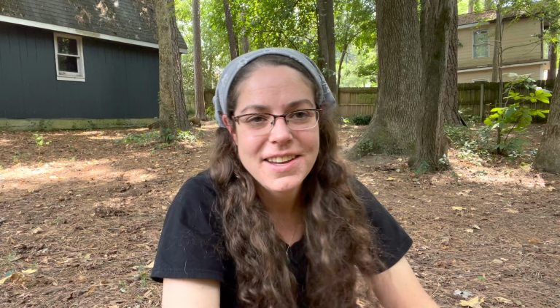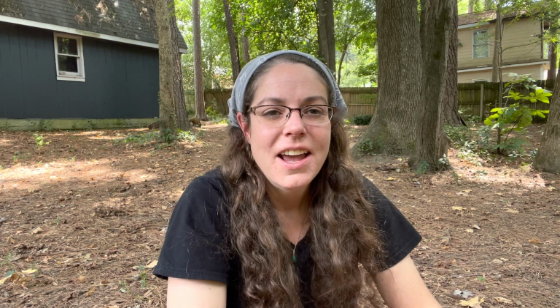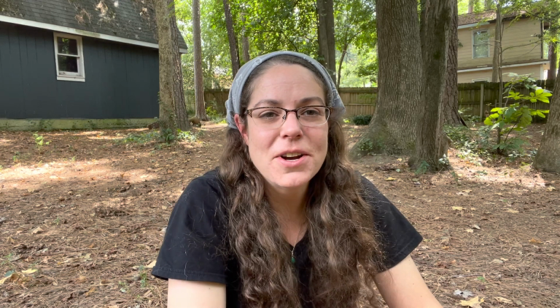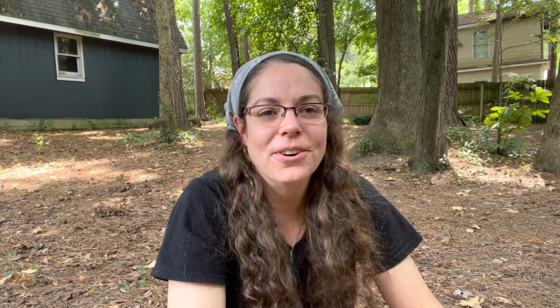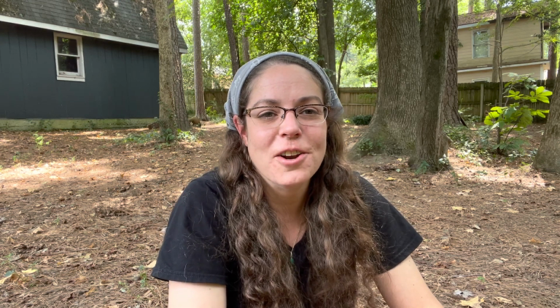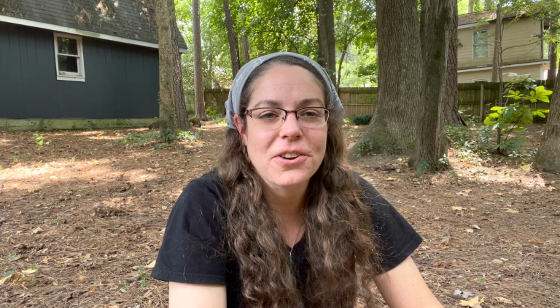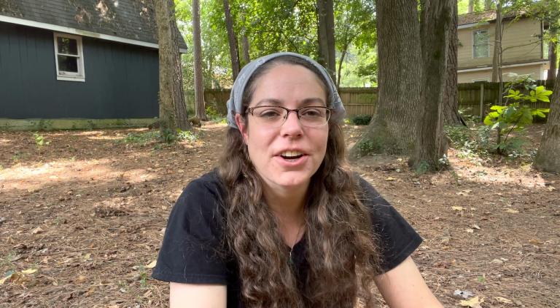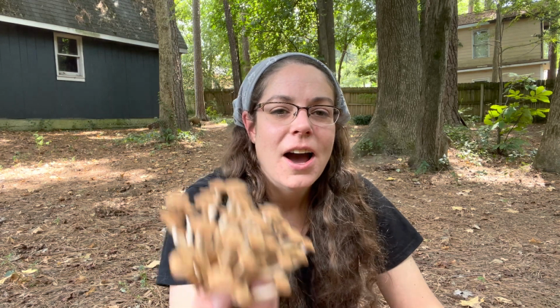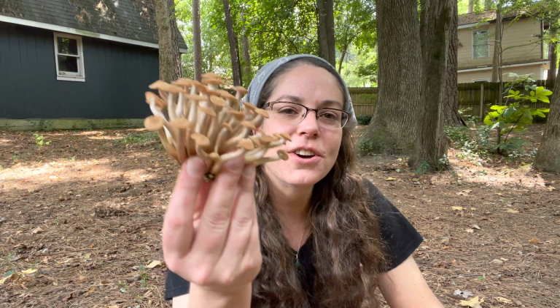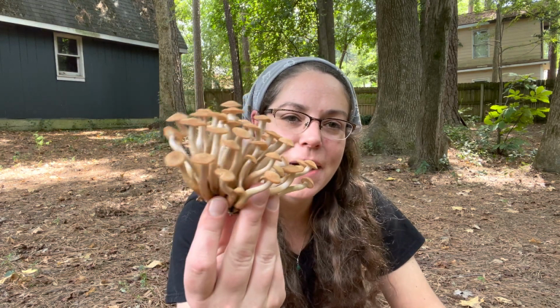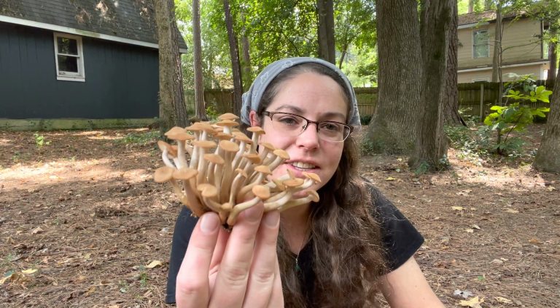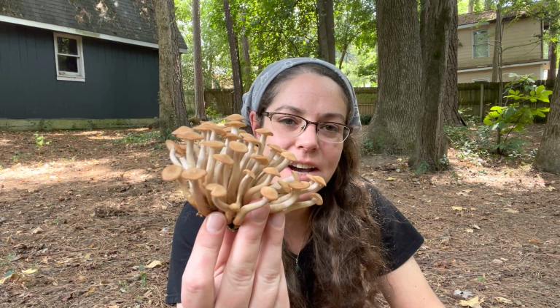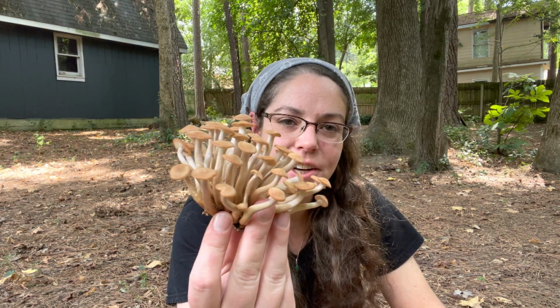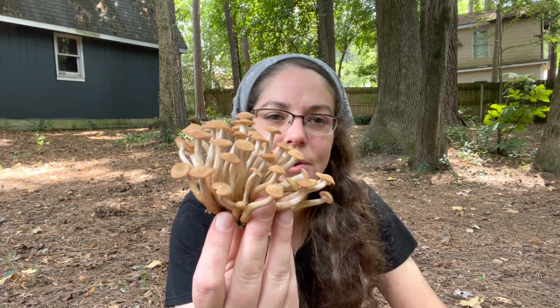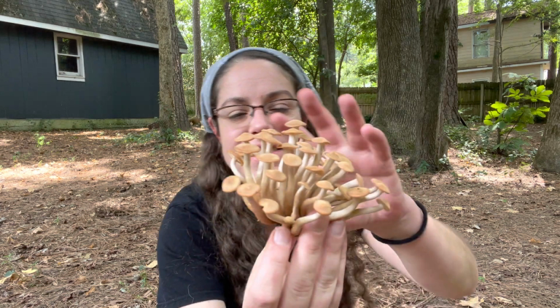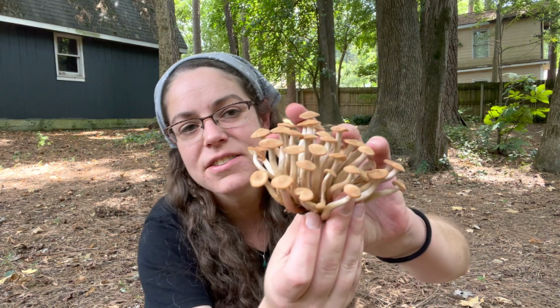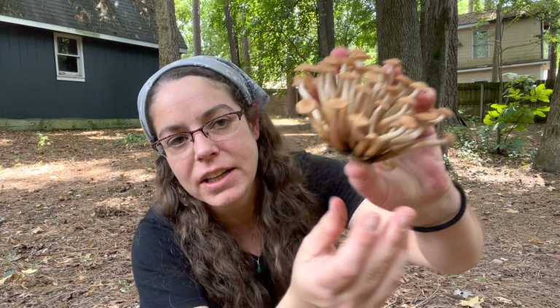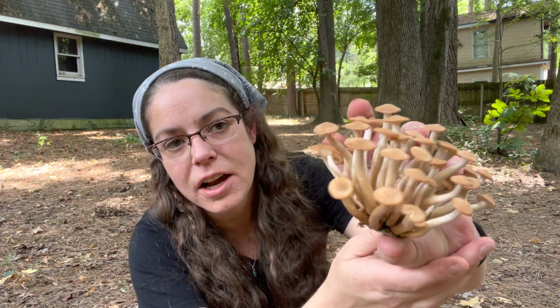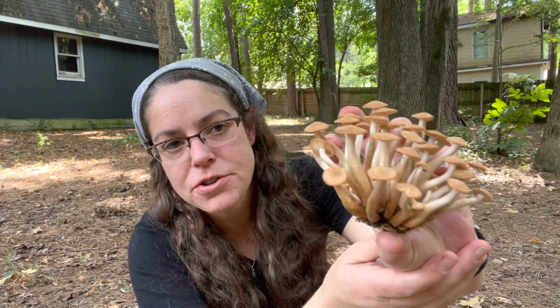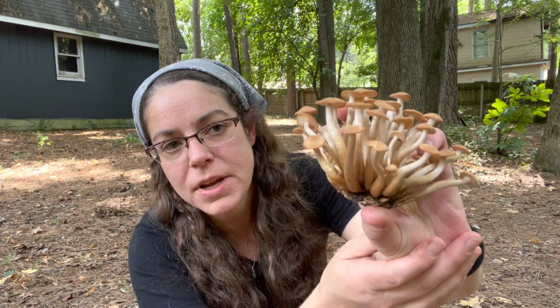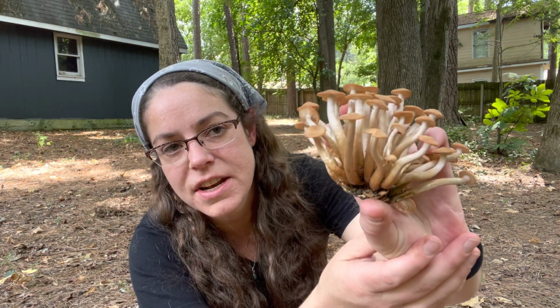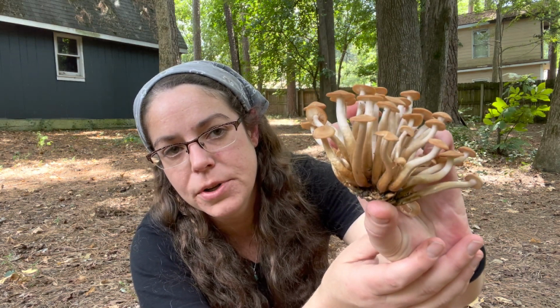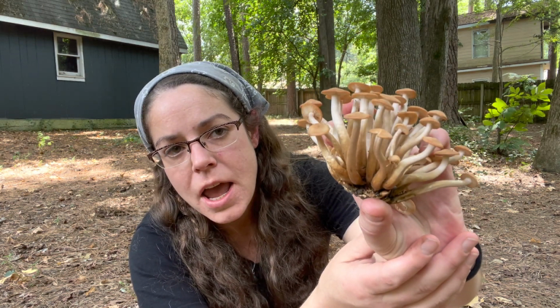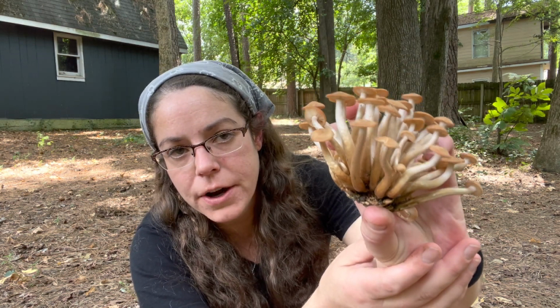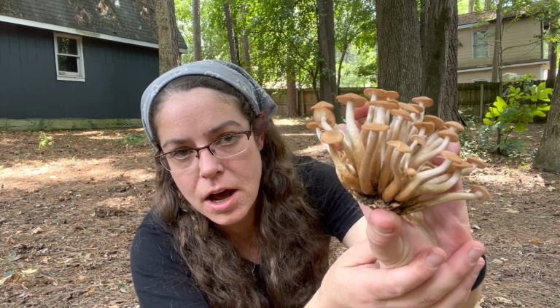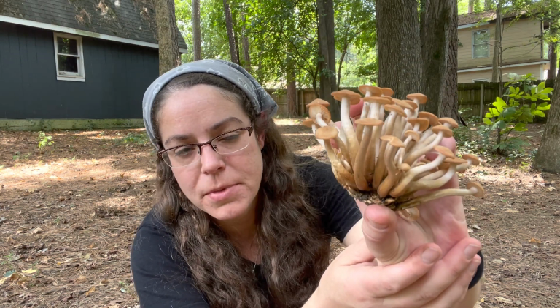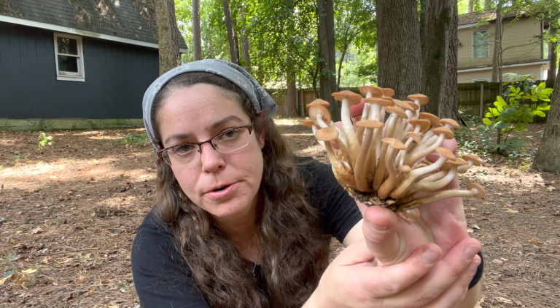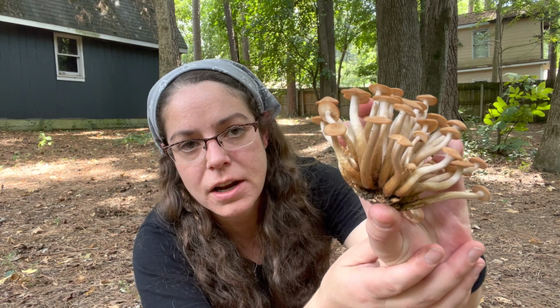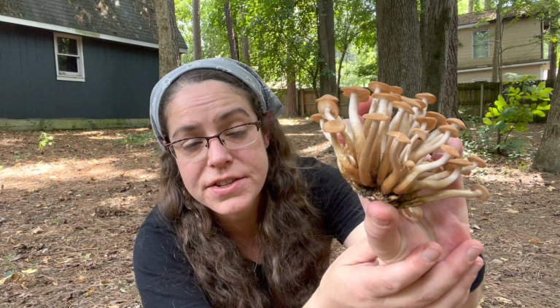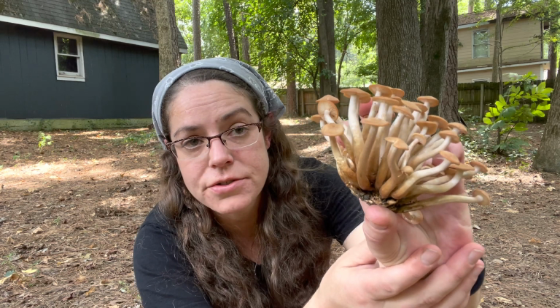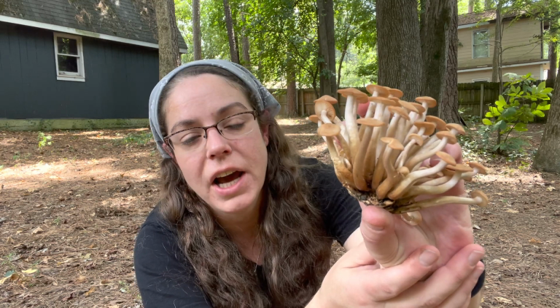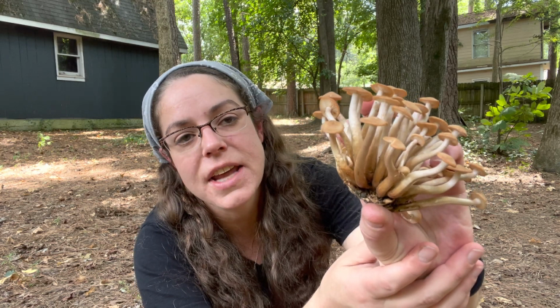Hey mushroom nerds, Anna McHugh here. I want to talk to you about this little devil here. This is the ringless honey mushroom — it is an edible and very common mushroom in the southeastern United States.